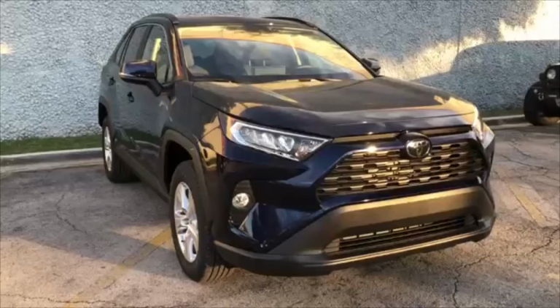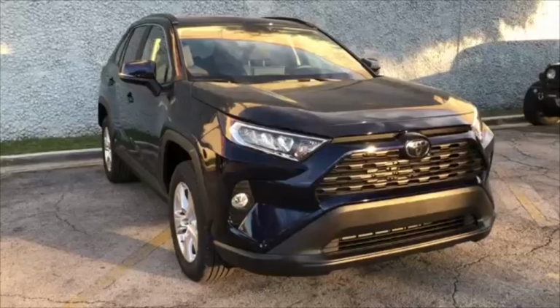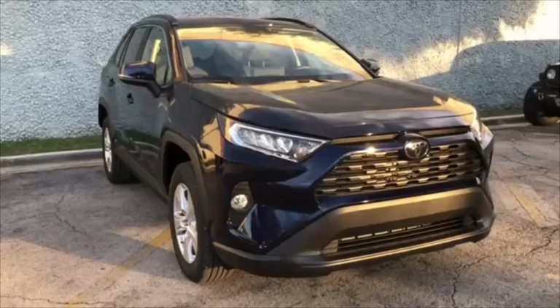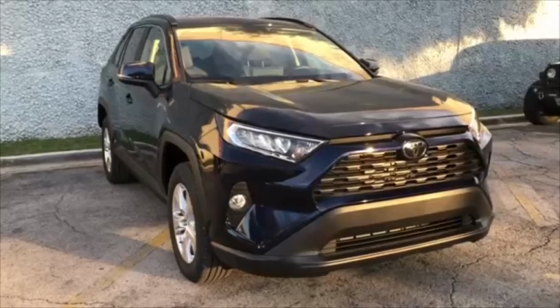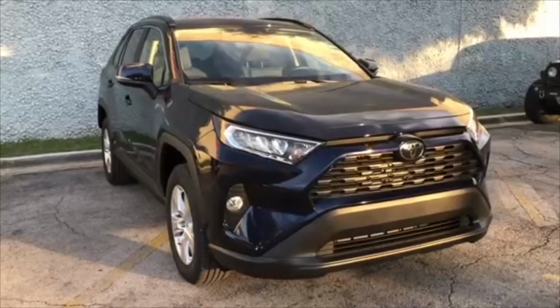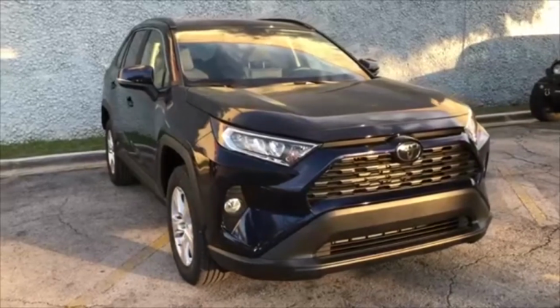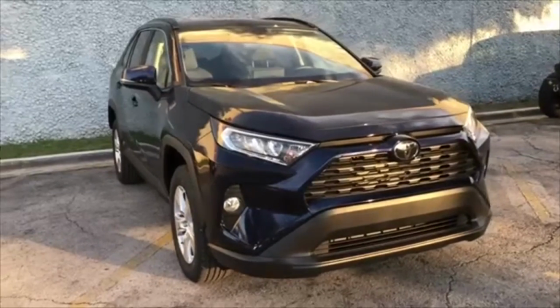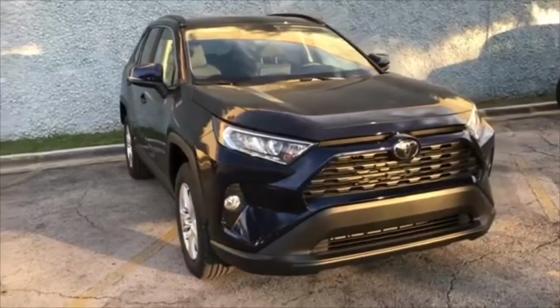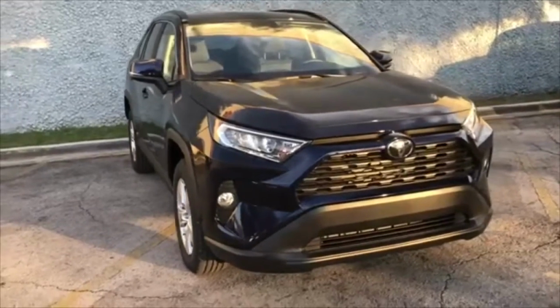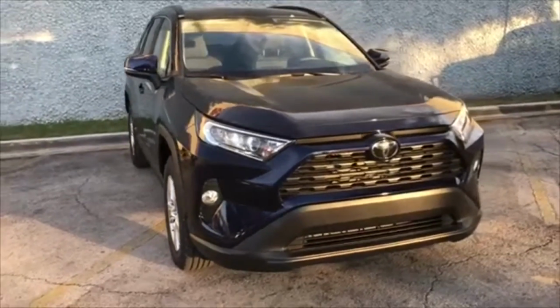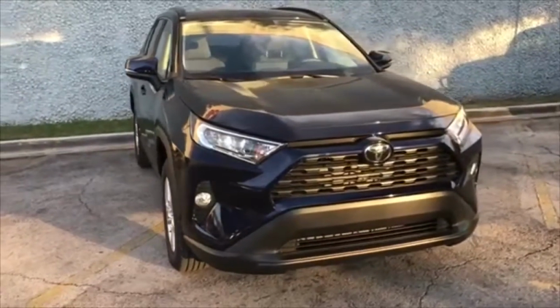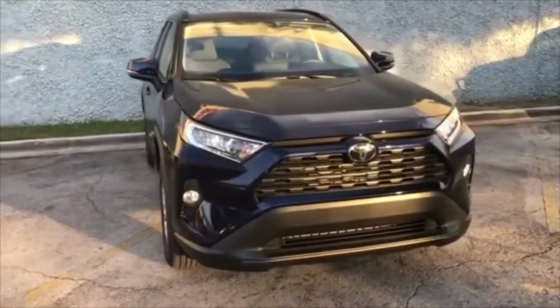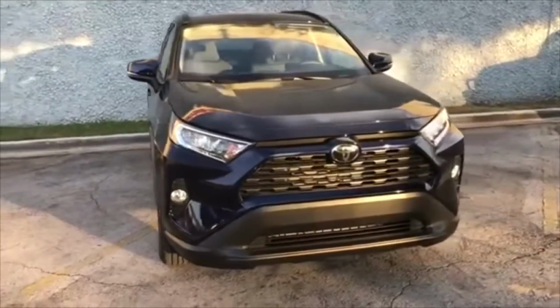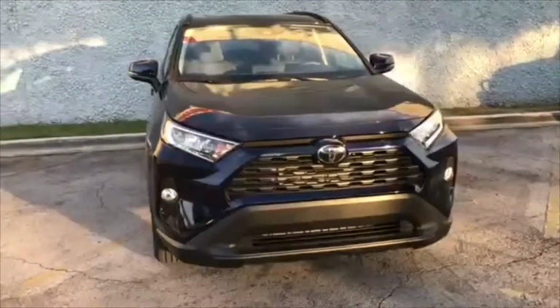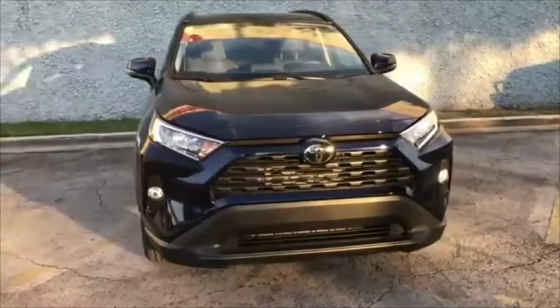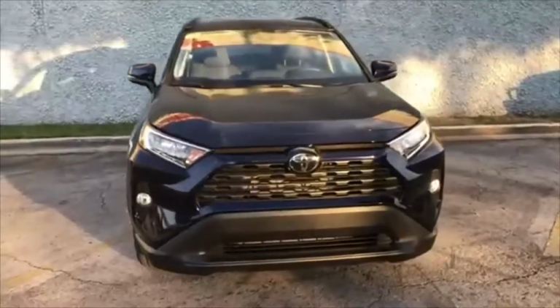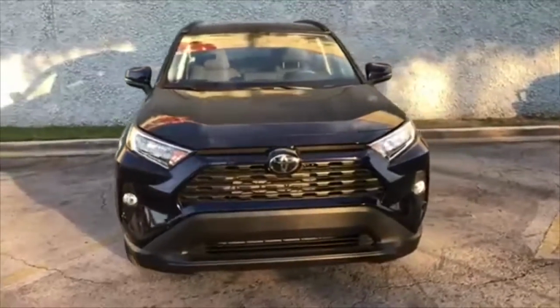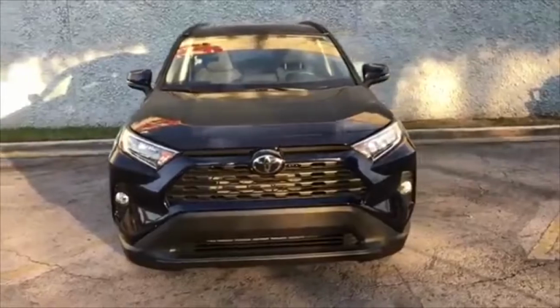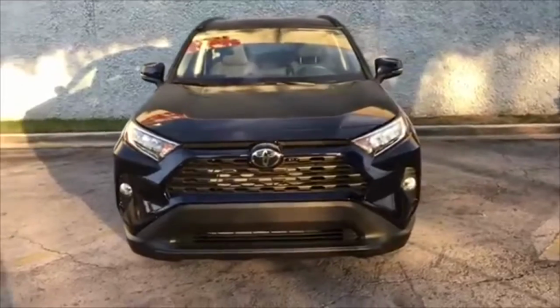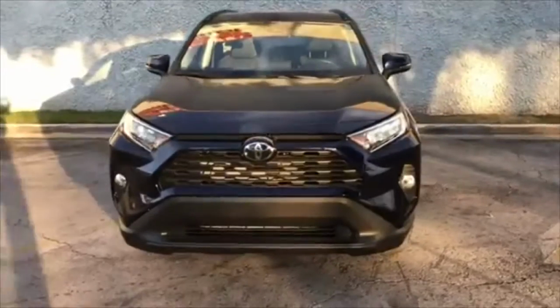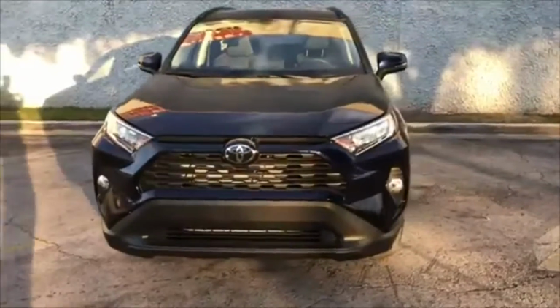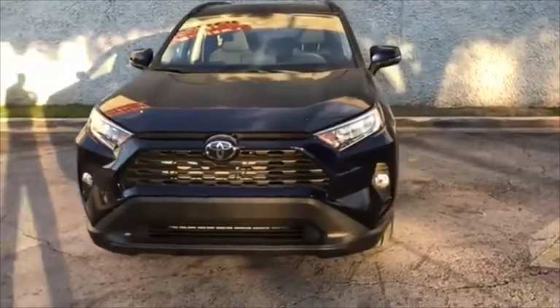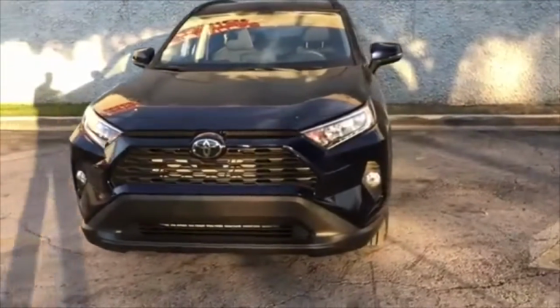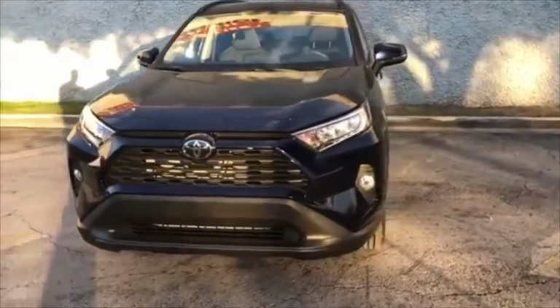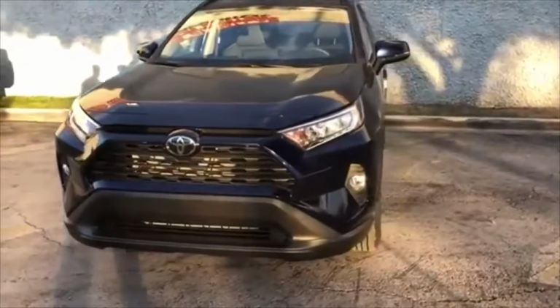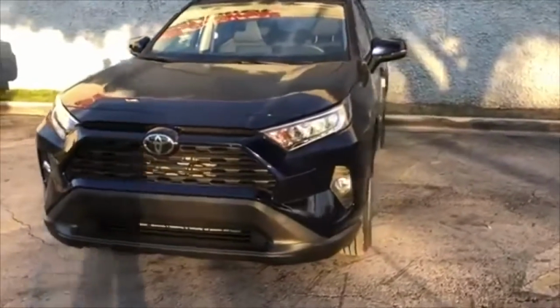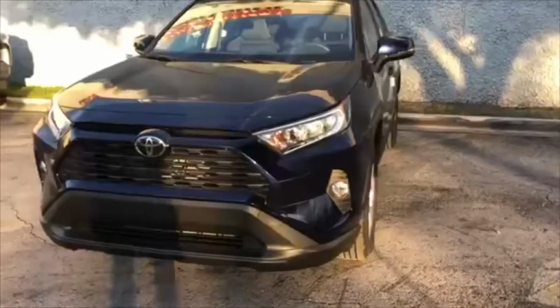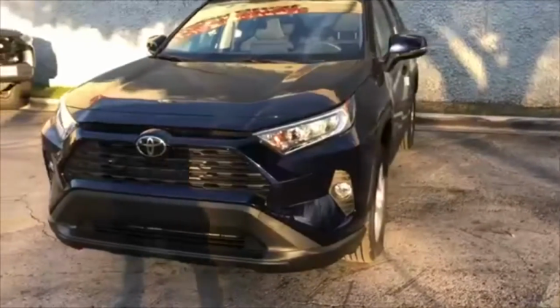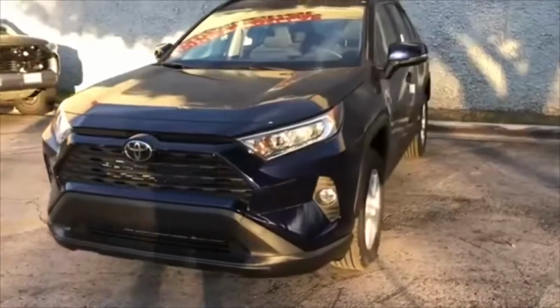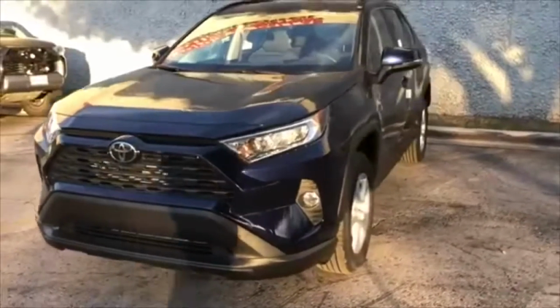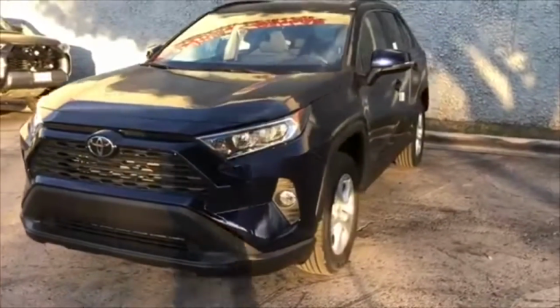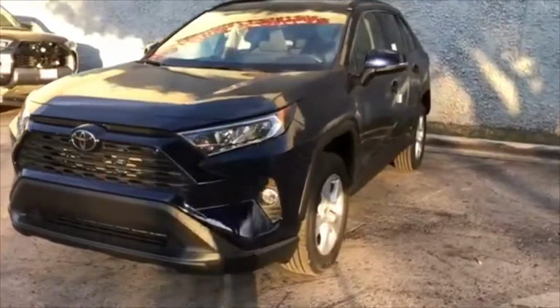Good morning, Monica. This is Rainn Anderson here at Toyota Dallas. Here is a 2019 Toyota RAV4 XLE.